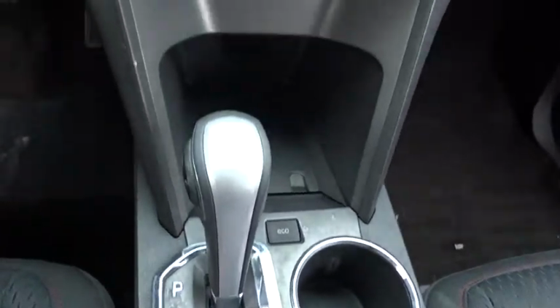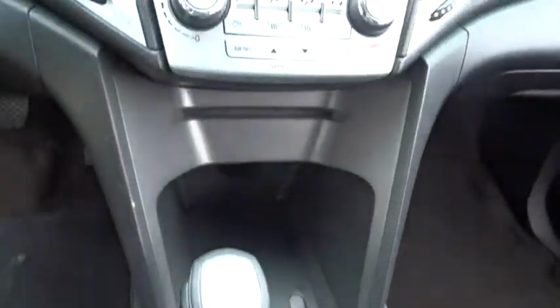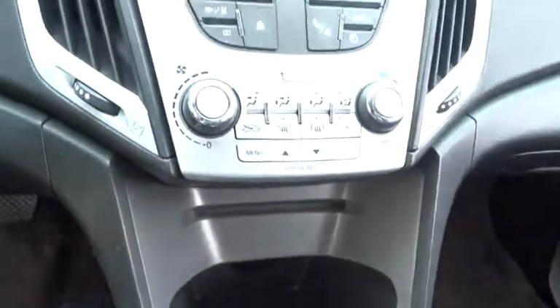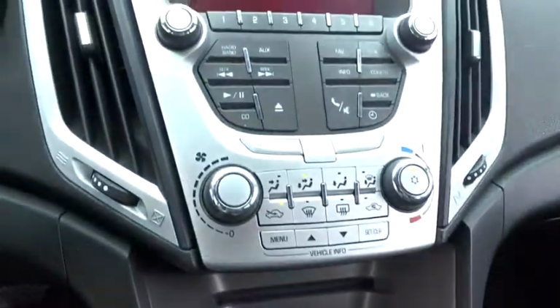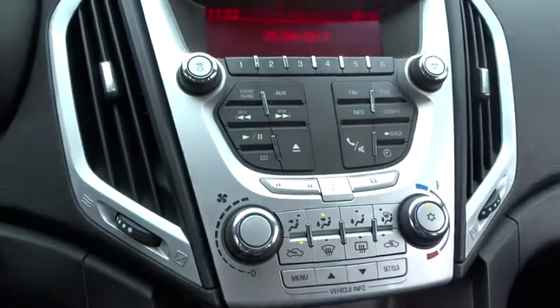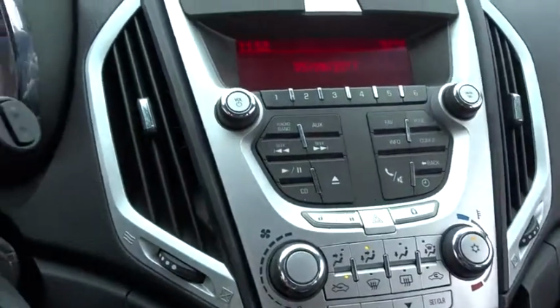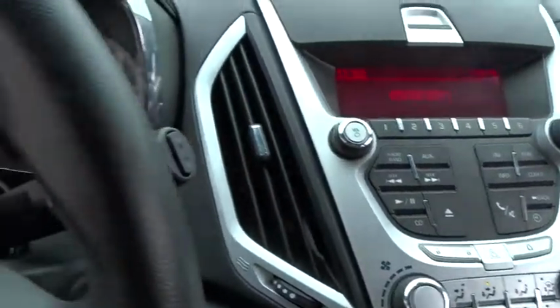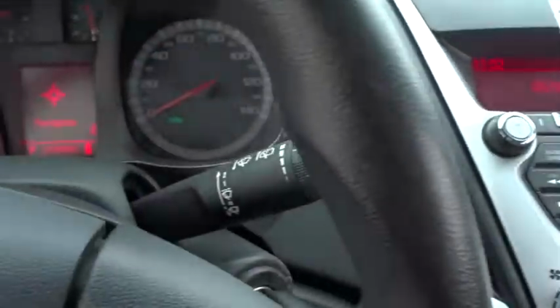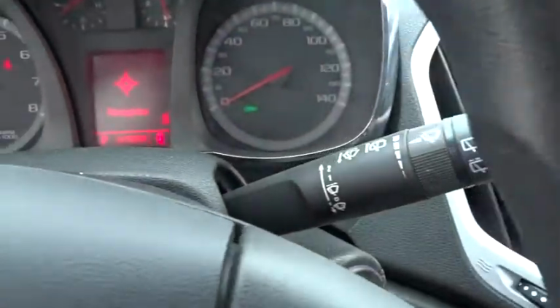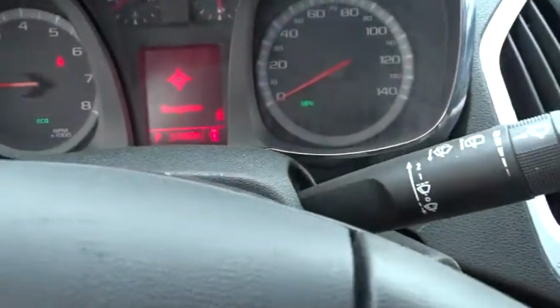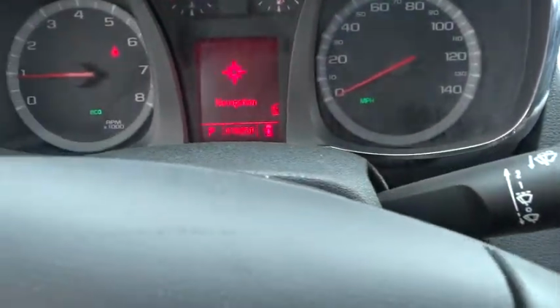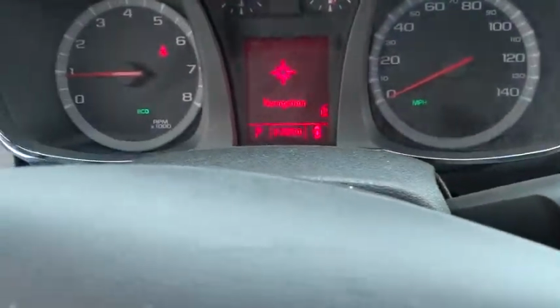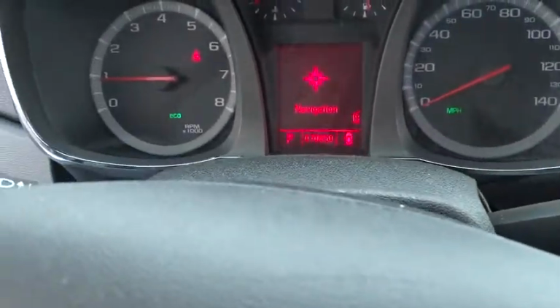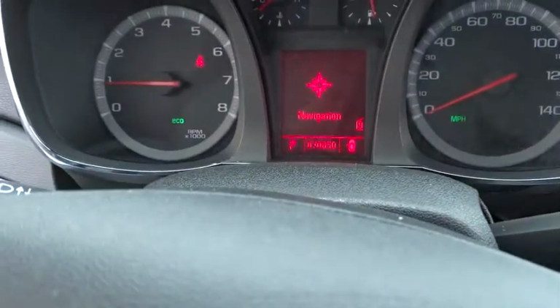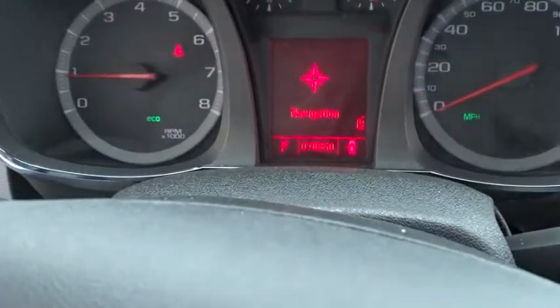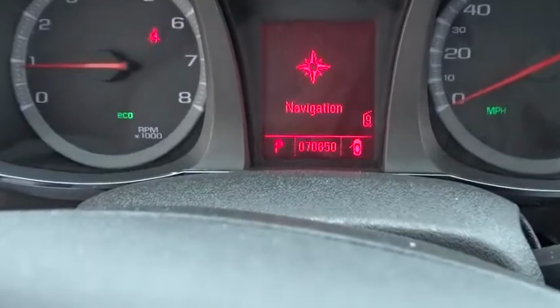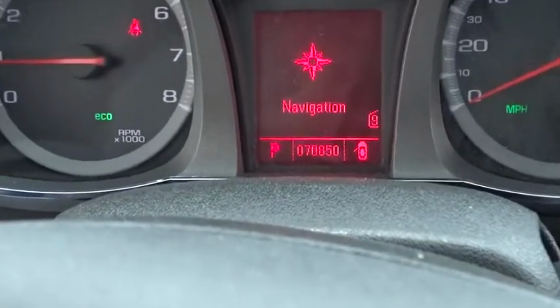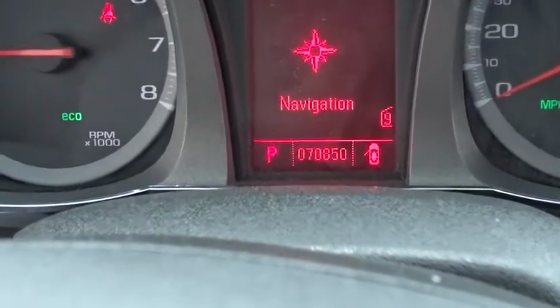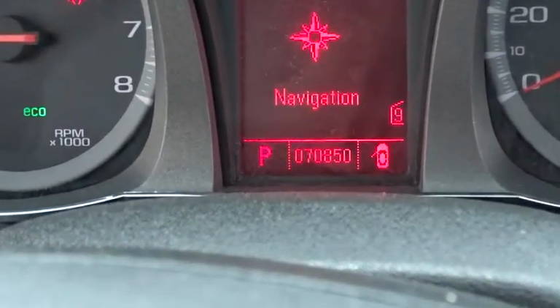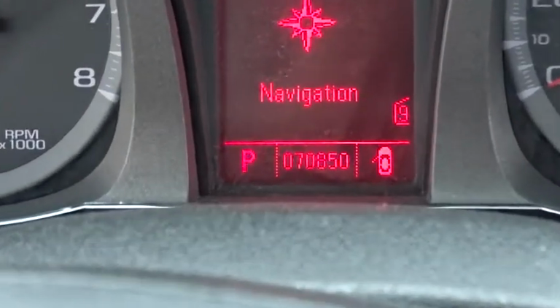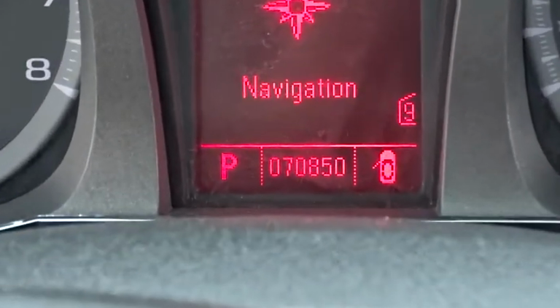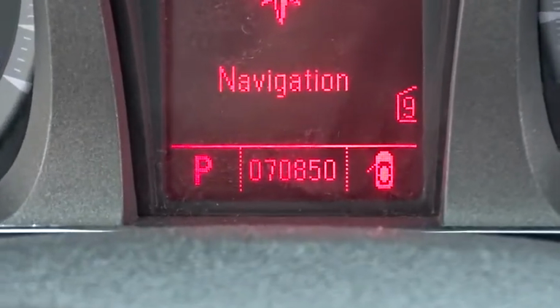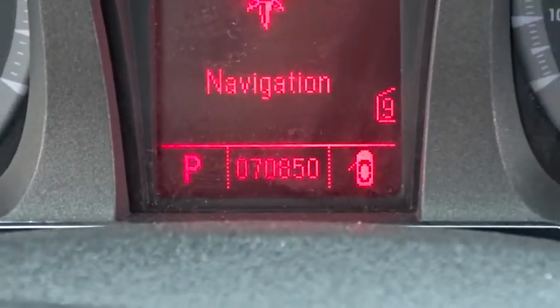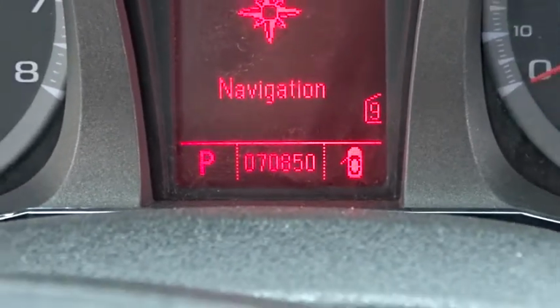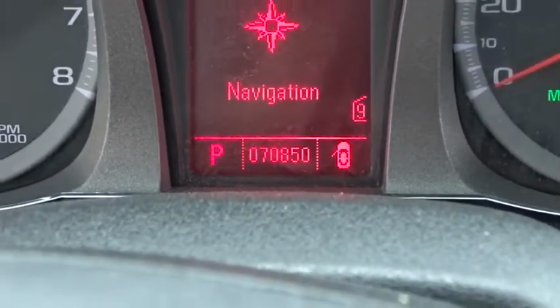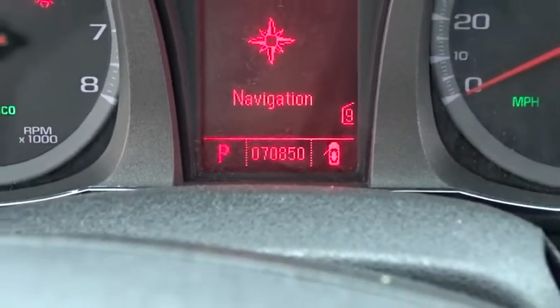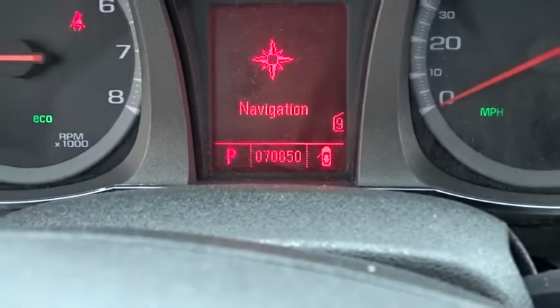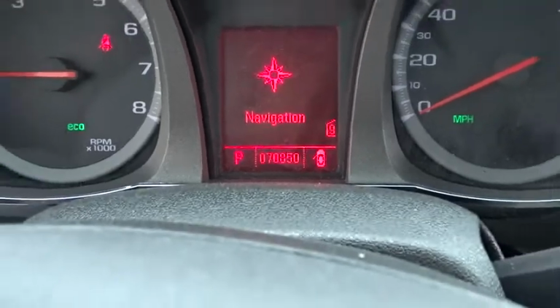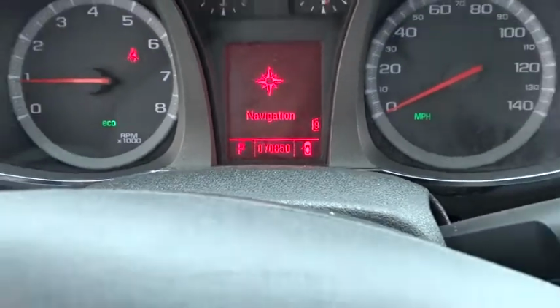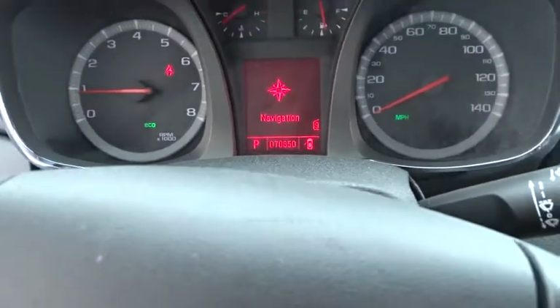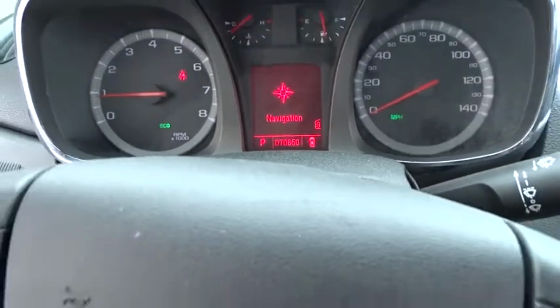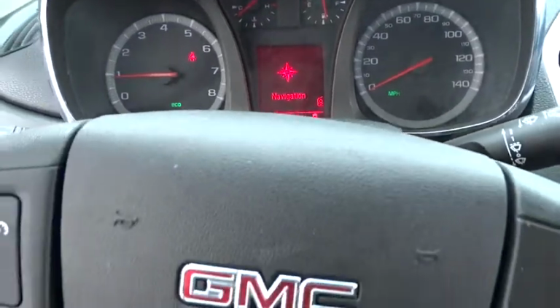Stability control, traction control, keyless entry, backup camera, anti-lock braking system, adjustable steering wheel, power steering, cruise control, aluminum wheels, four-wheel disc brakes, auto-dimming rear-view mirror, floor mats.